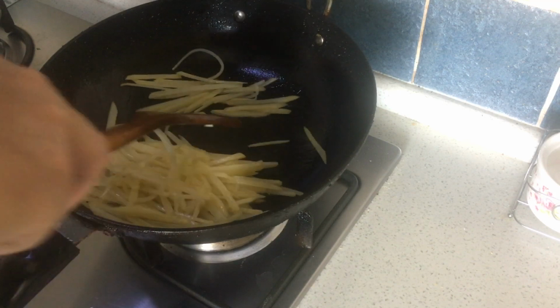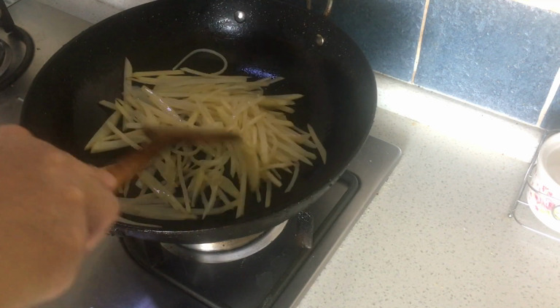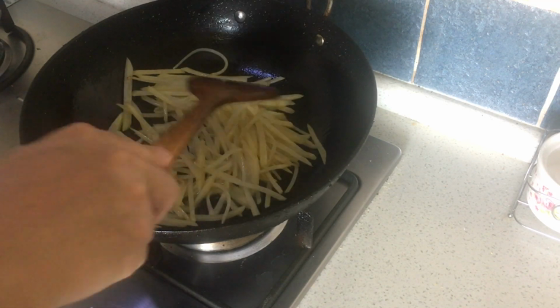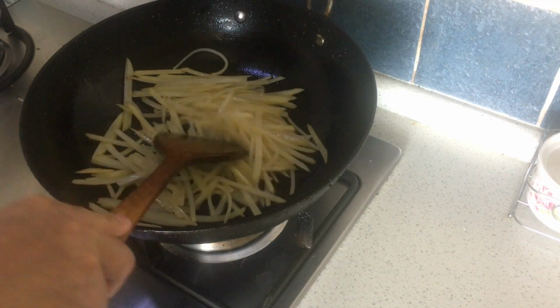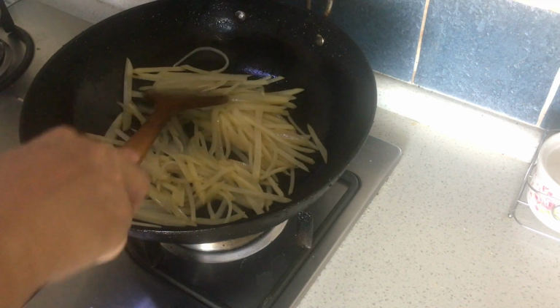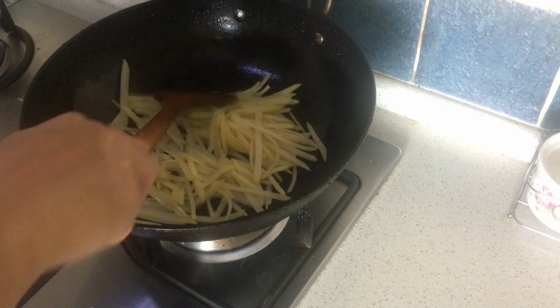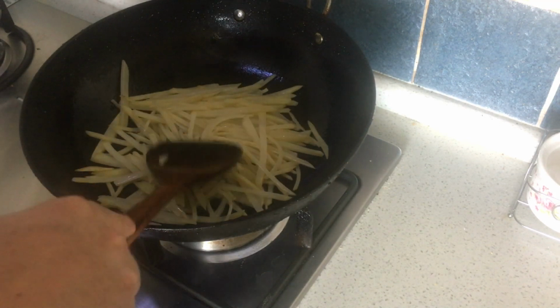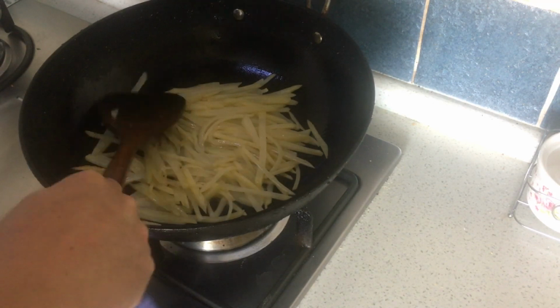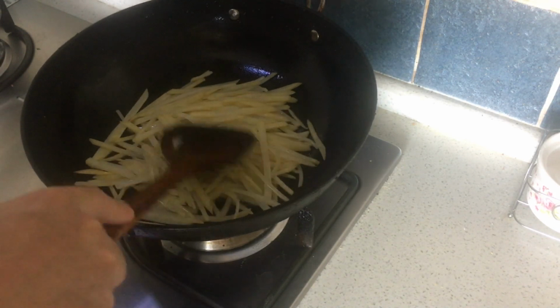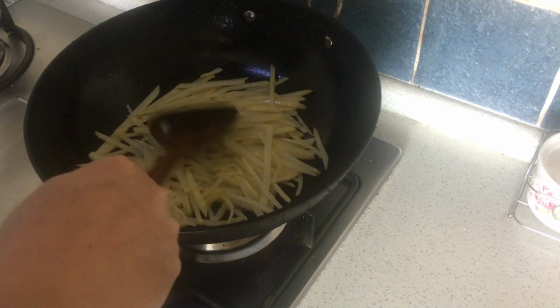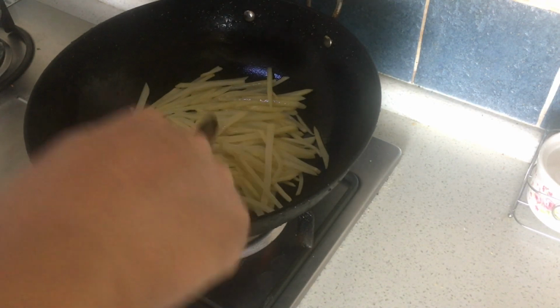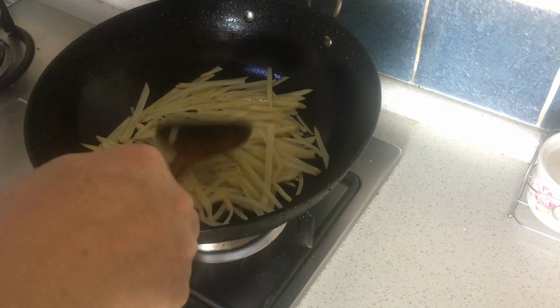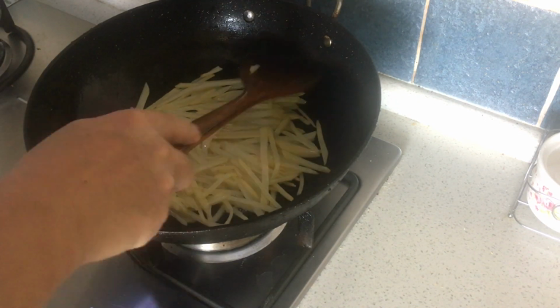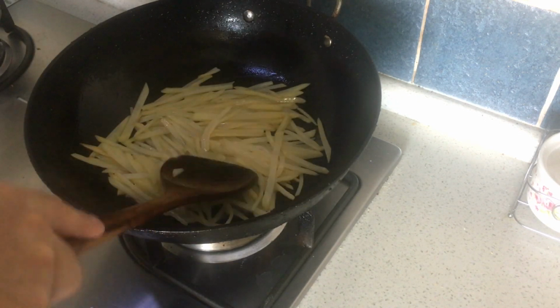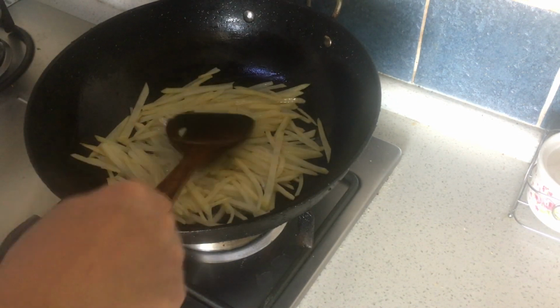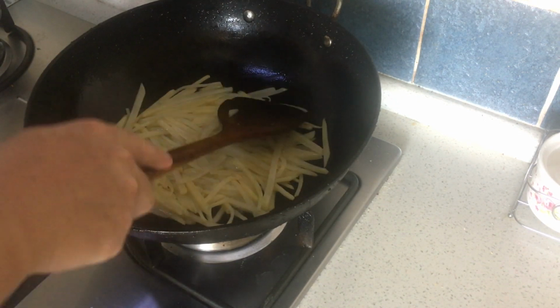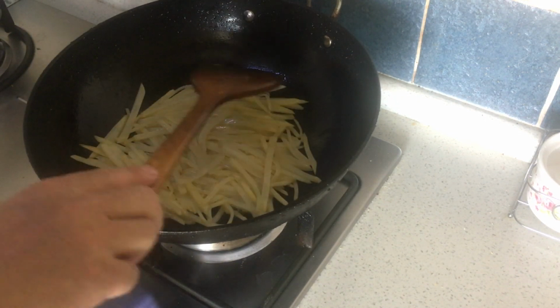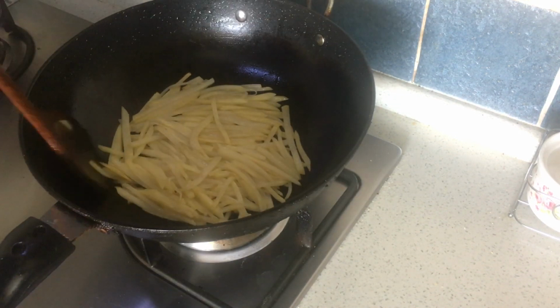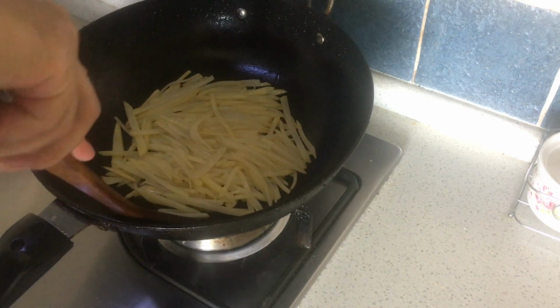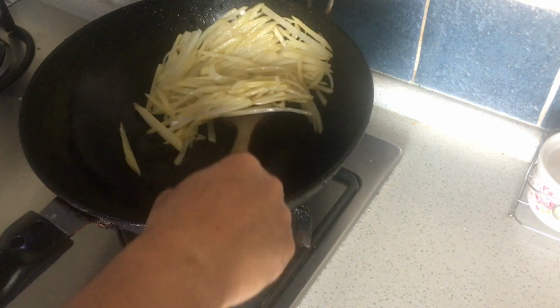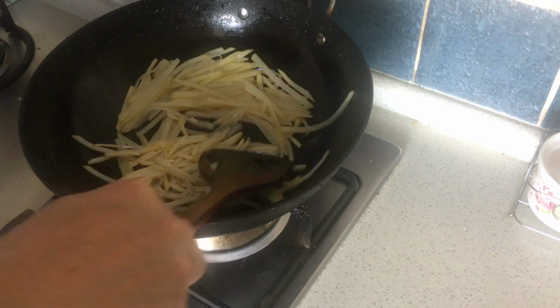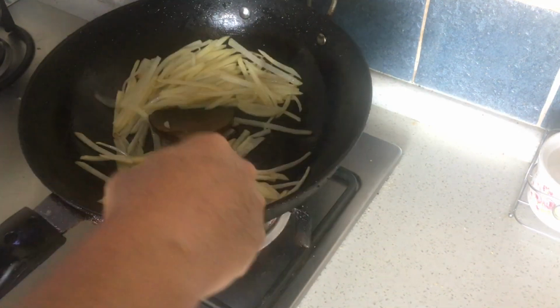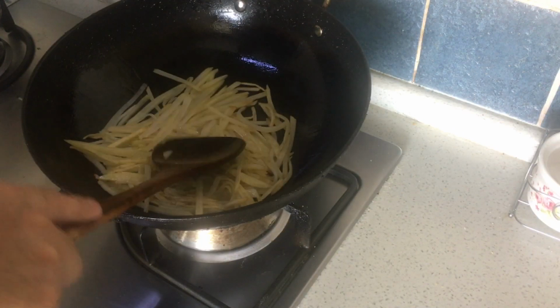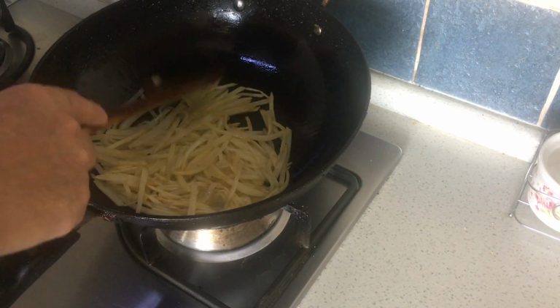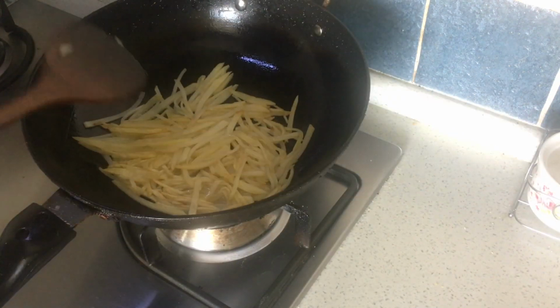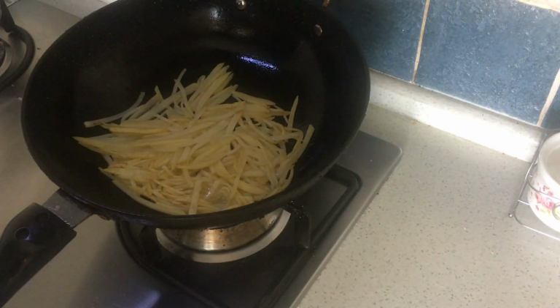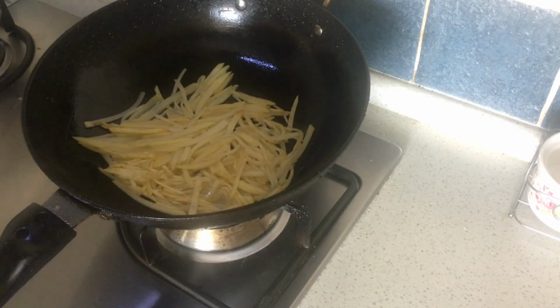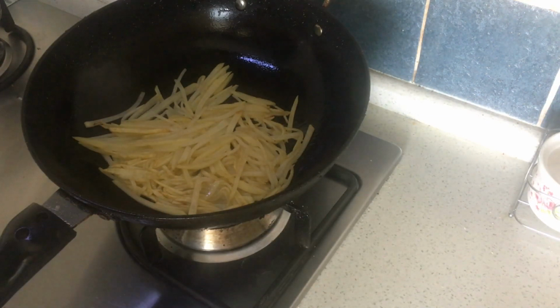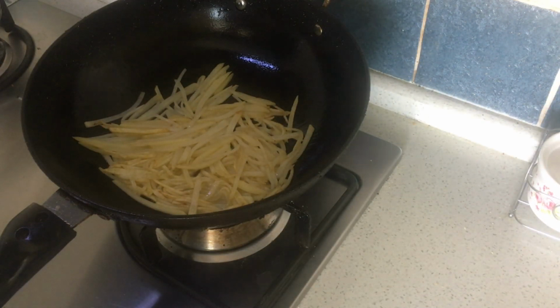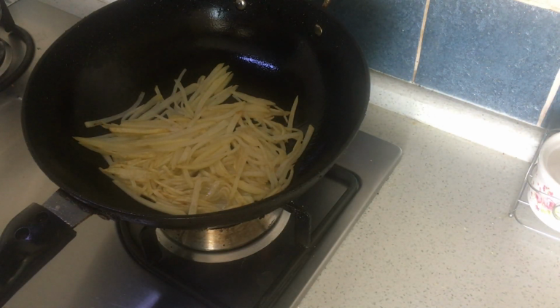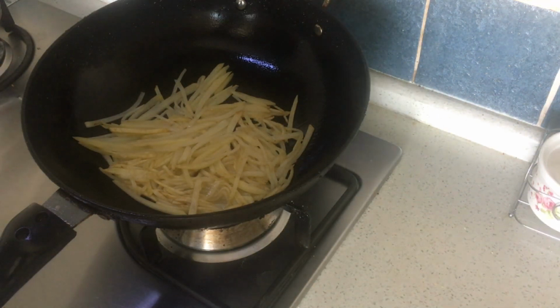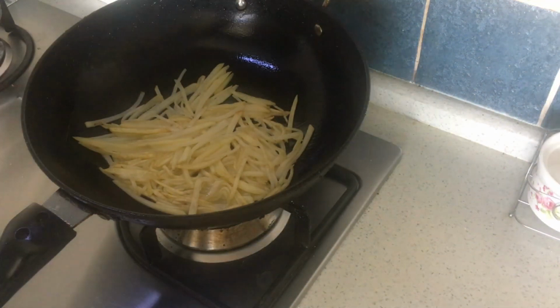This will take about one minute. Then press the potato to make it like a cake. Use low heat and fry it. When you can smell the pleasant aroma, turn it over to cook the other side for two minutes.